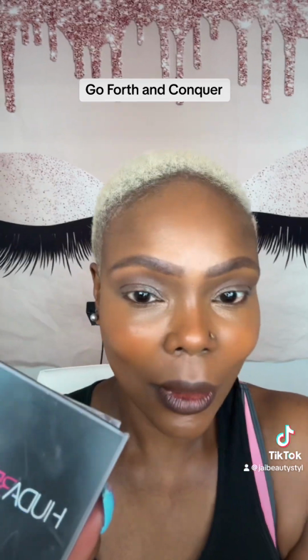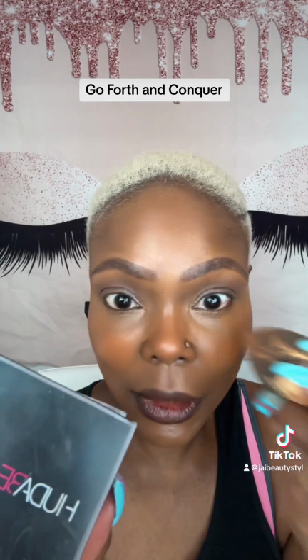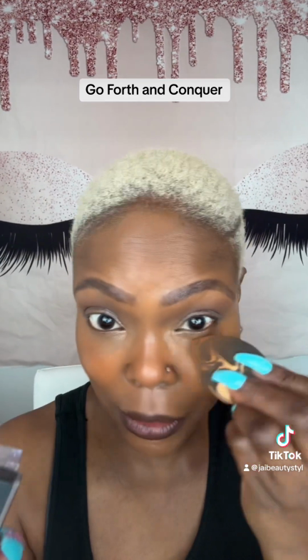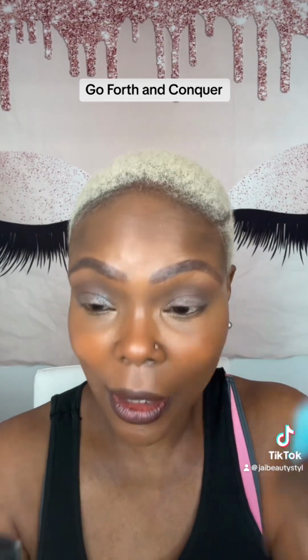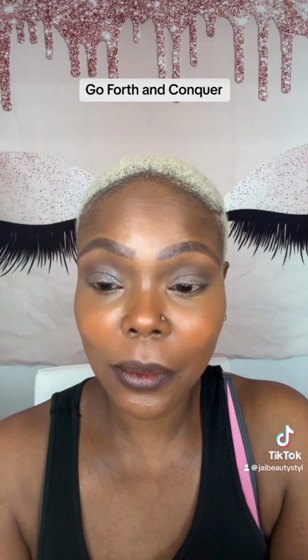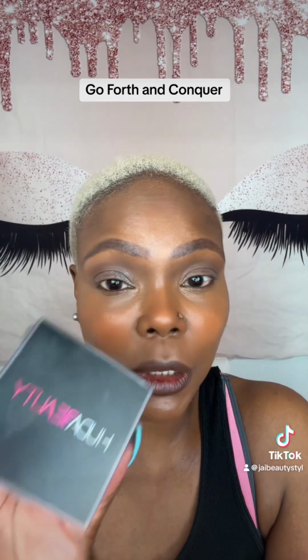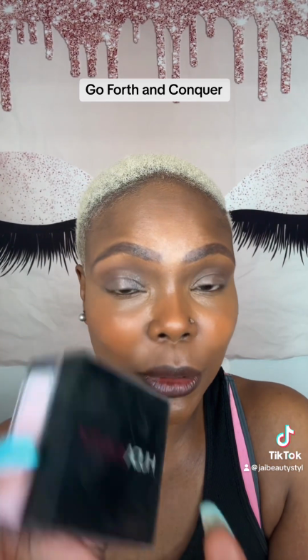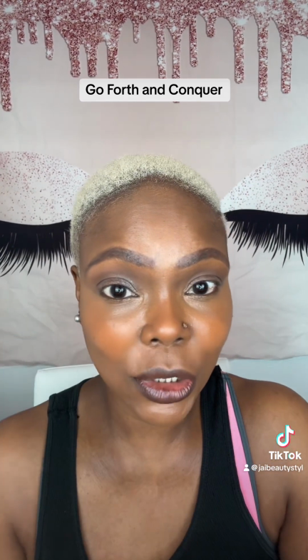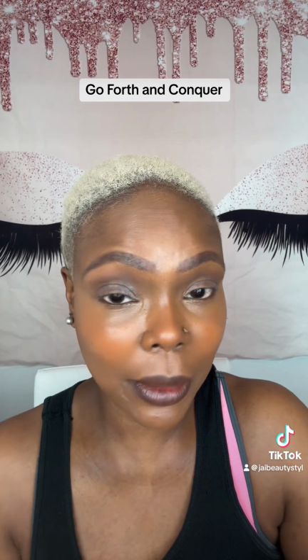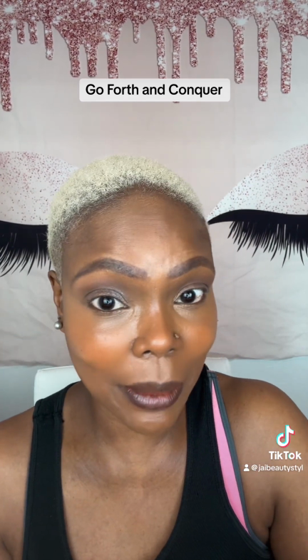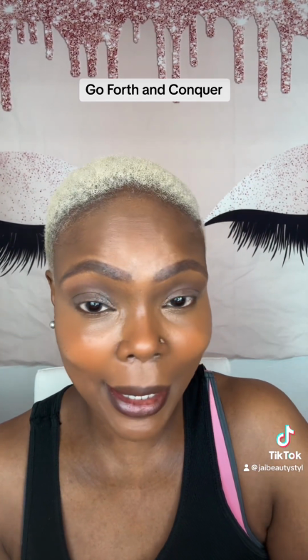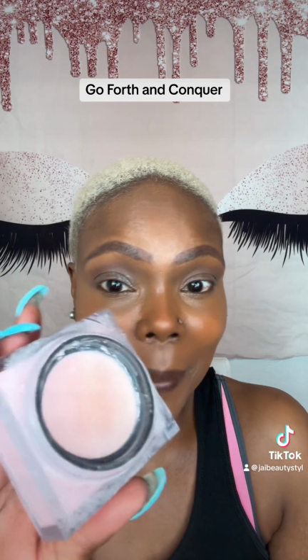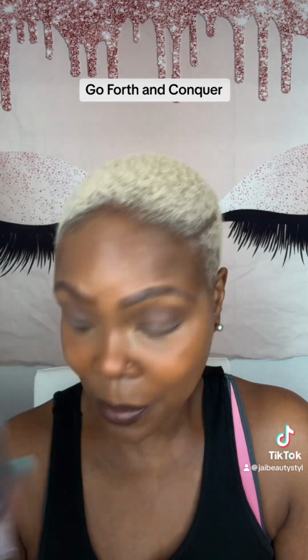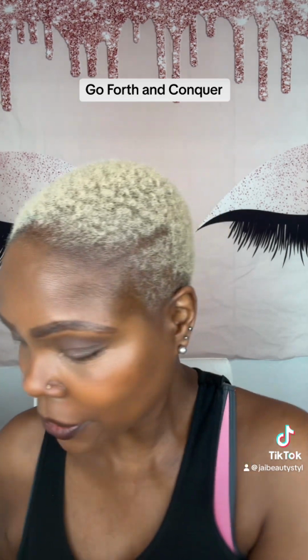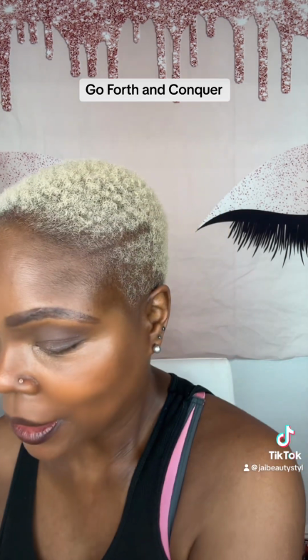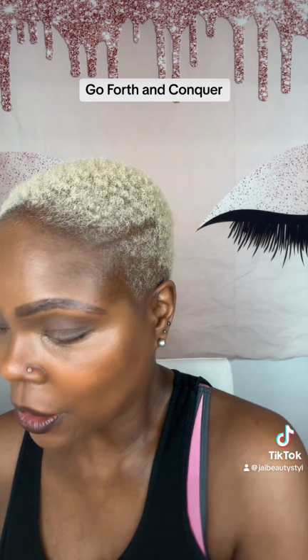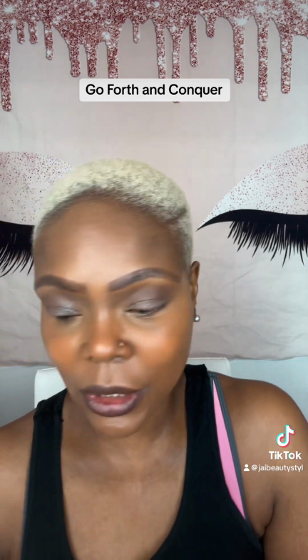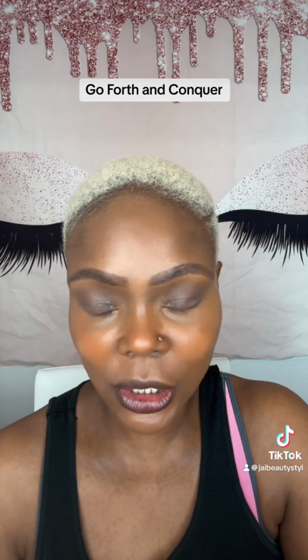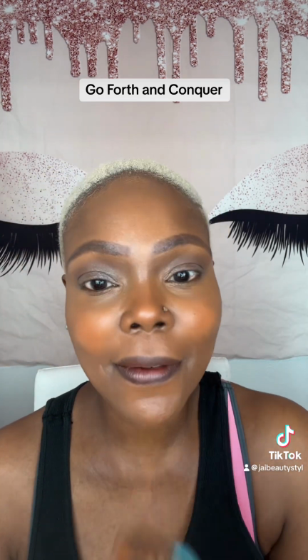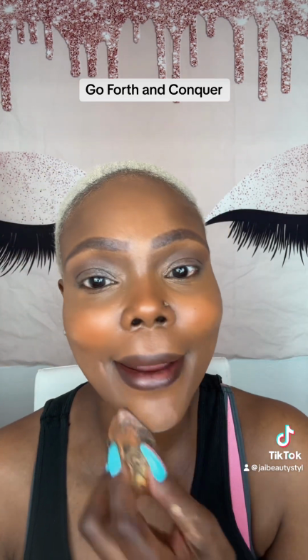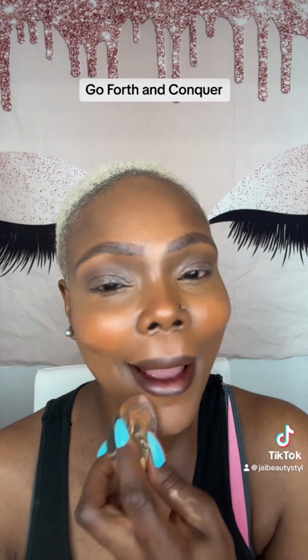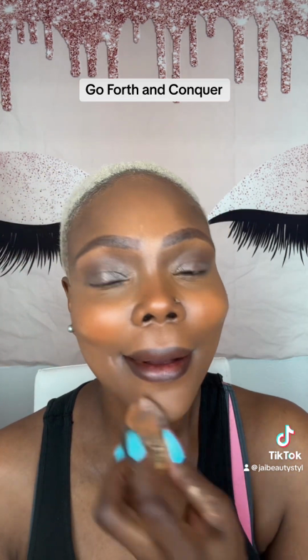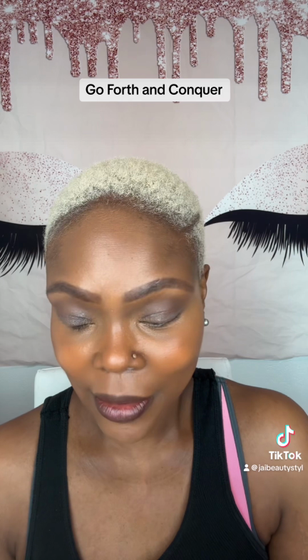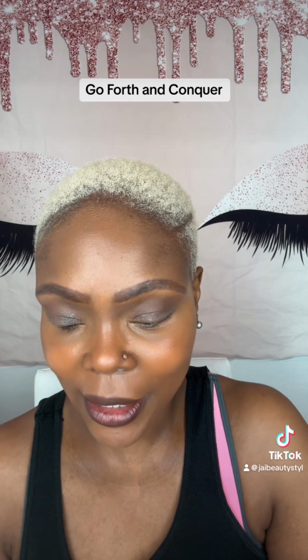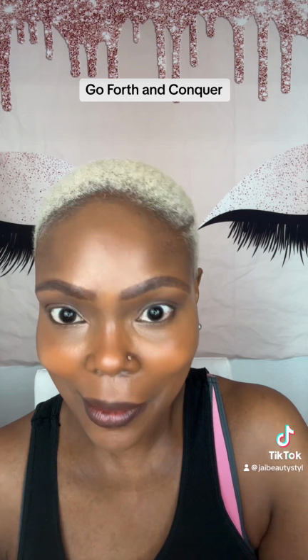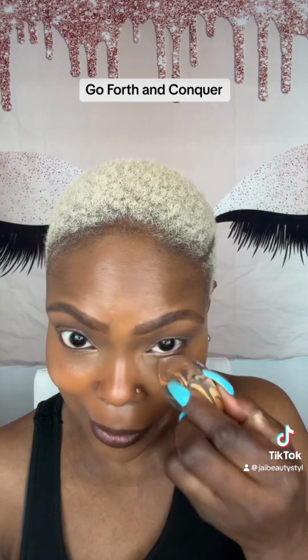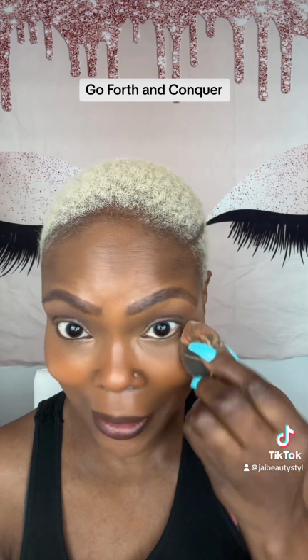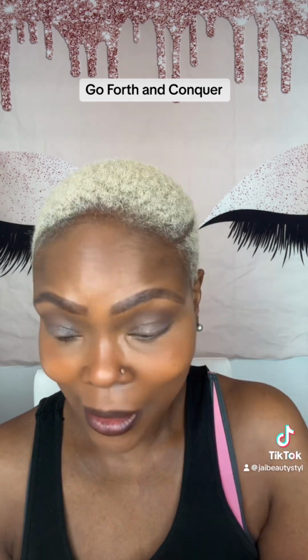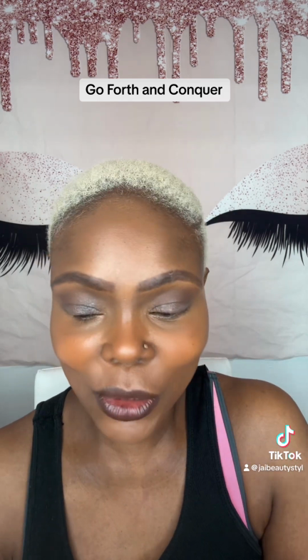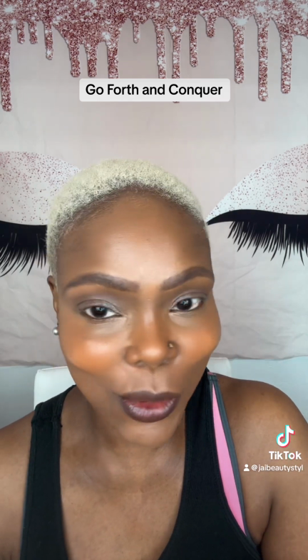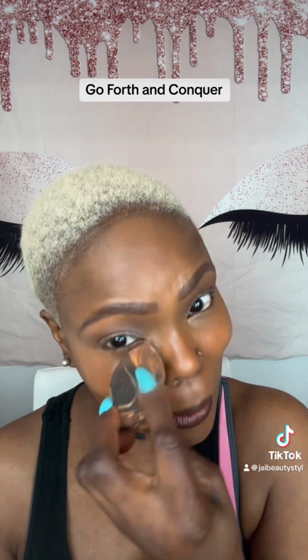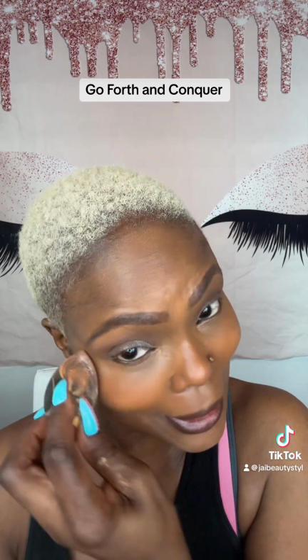We're going to set underneath our eye with the Huda Beauty Cherry Blossom Kink Pink Powder. We're going to also set our chin and our forehead very lightly. We're not going to bake — we're just going to set.